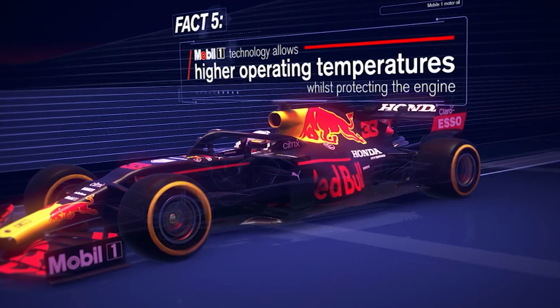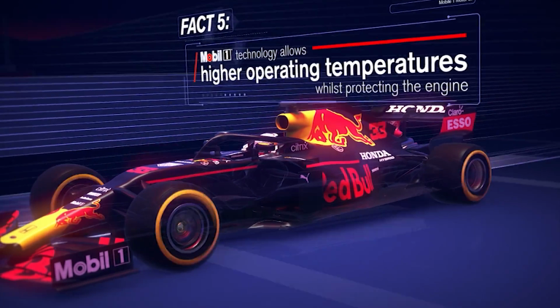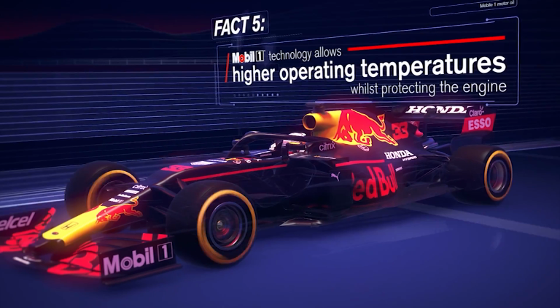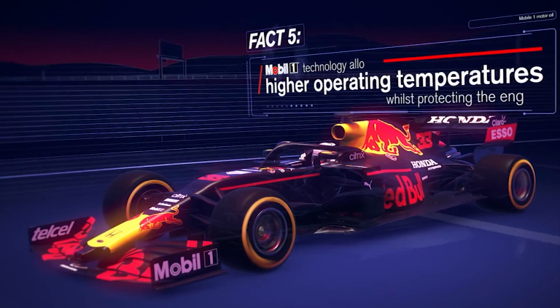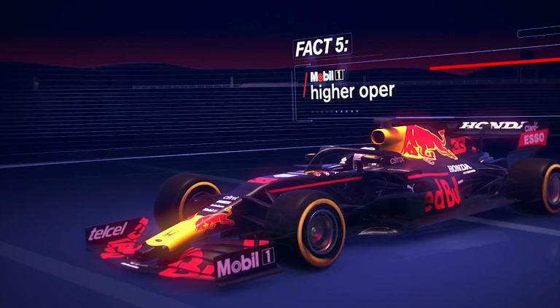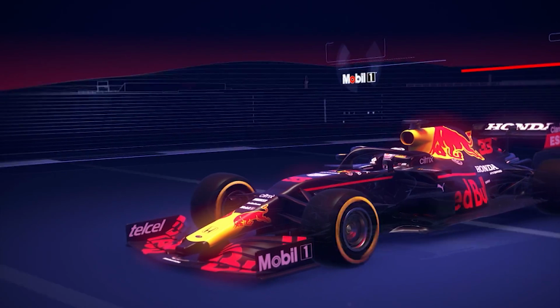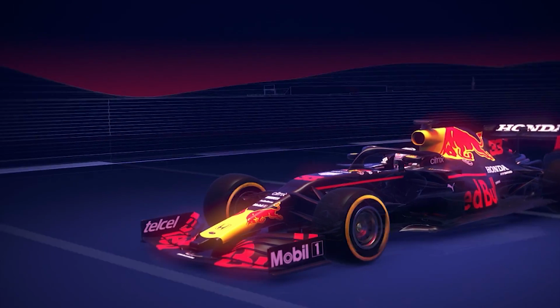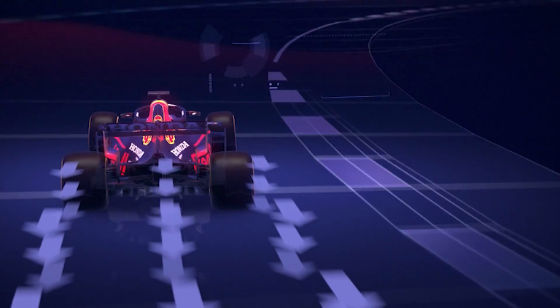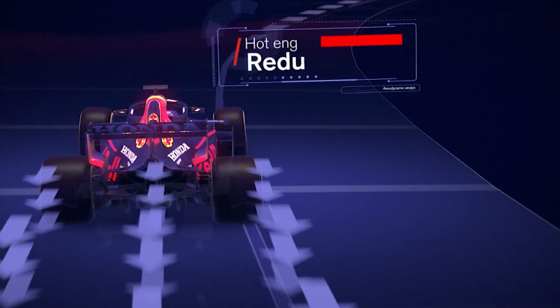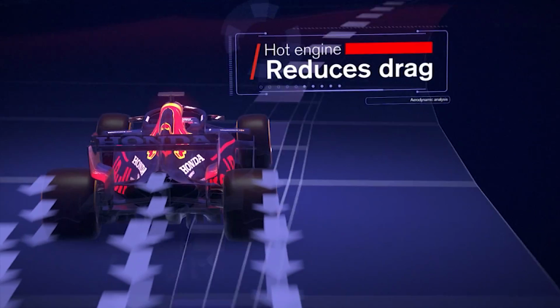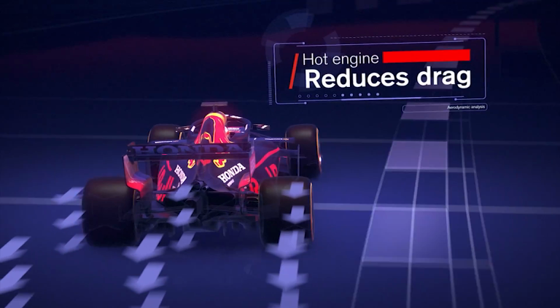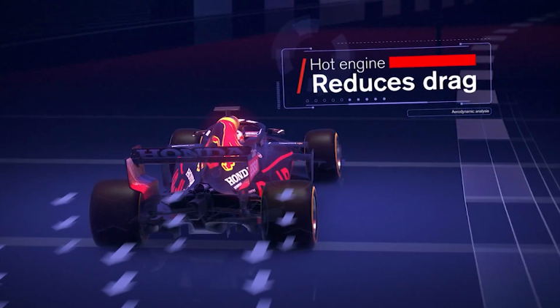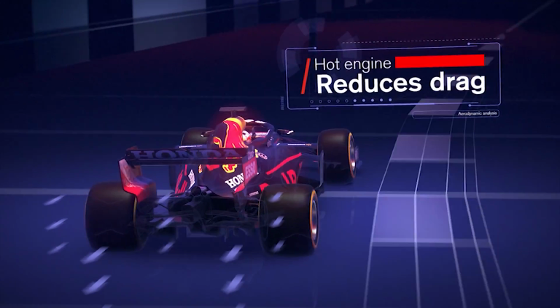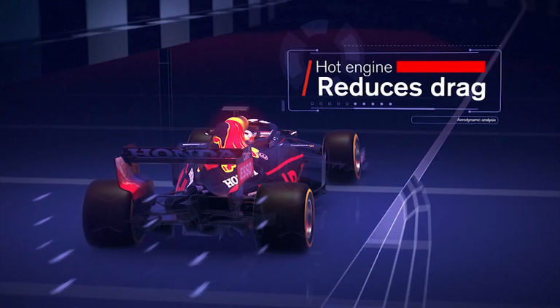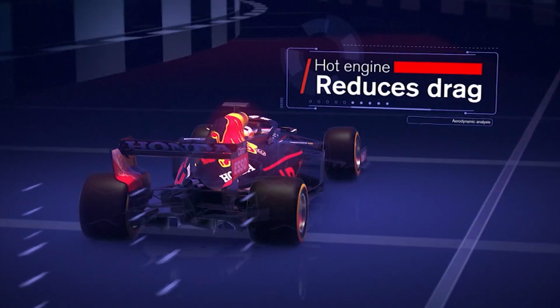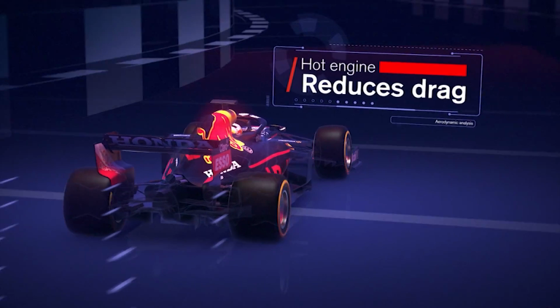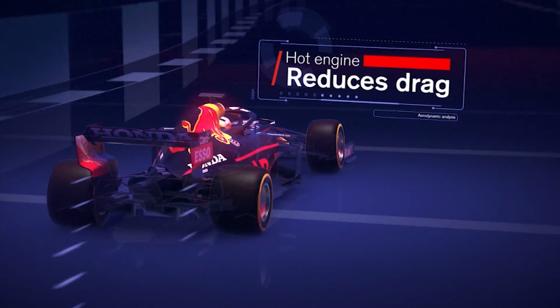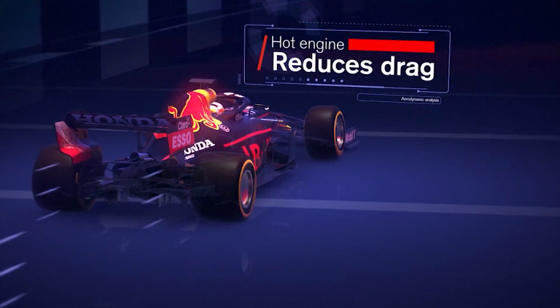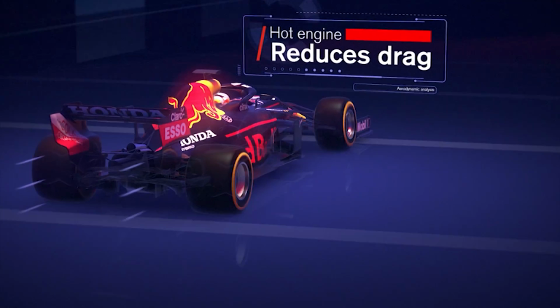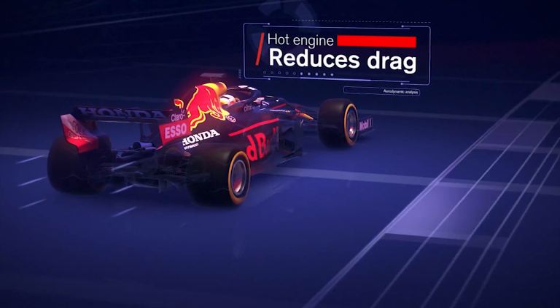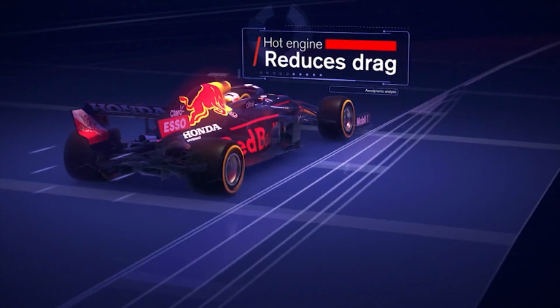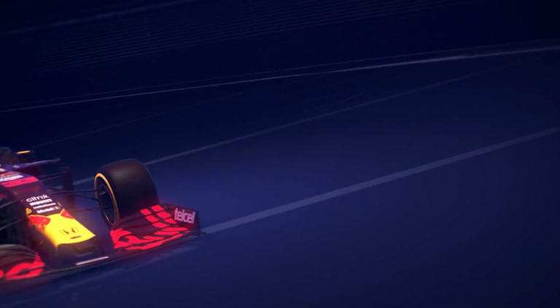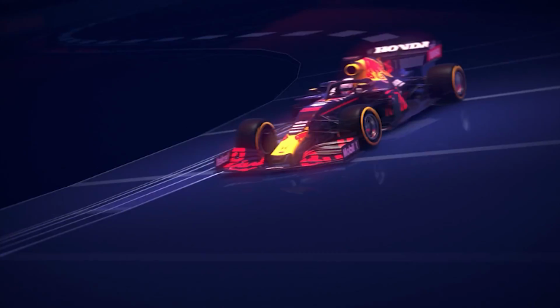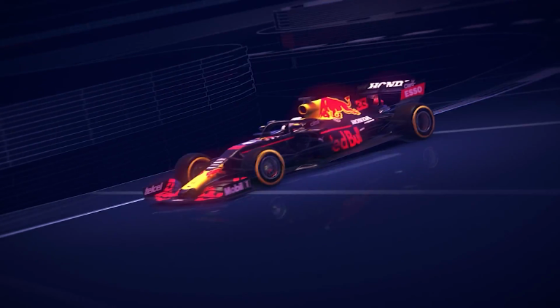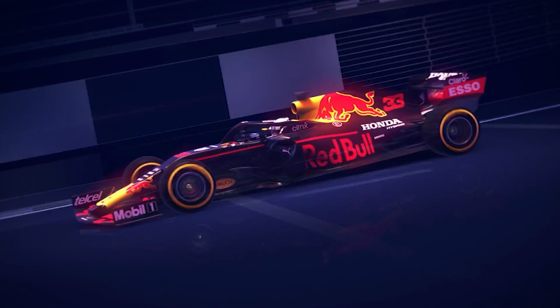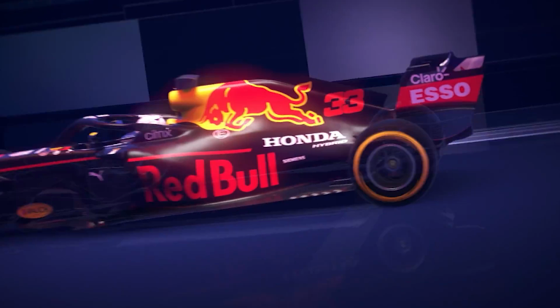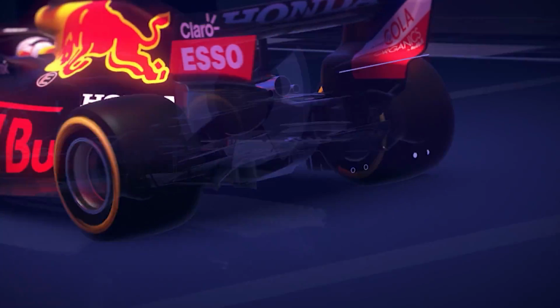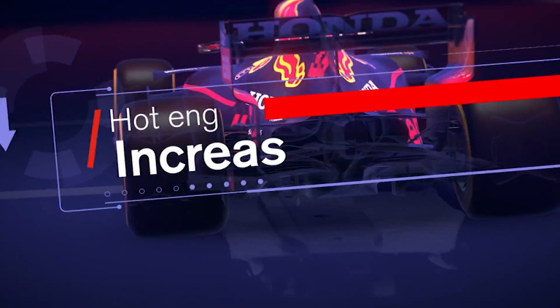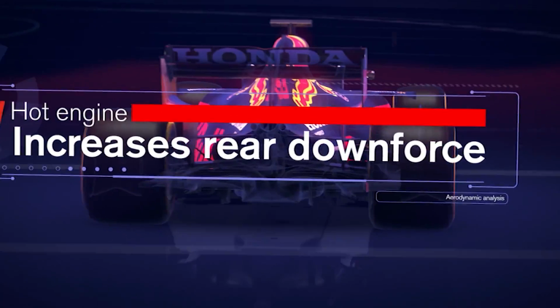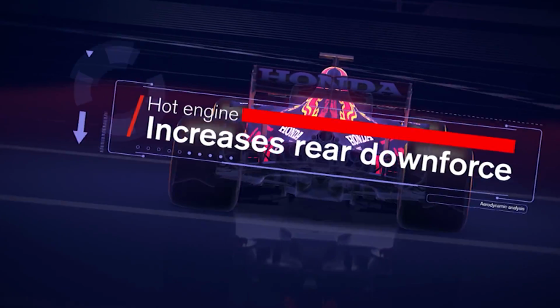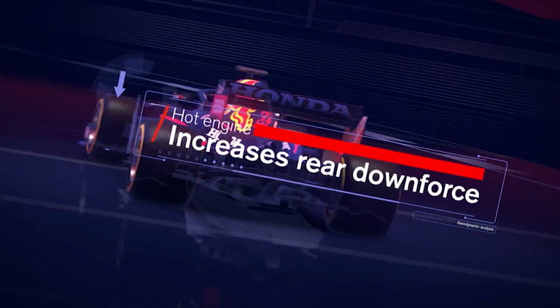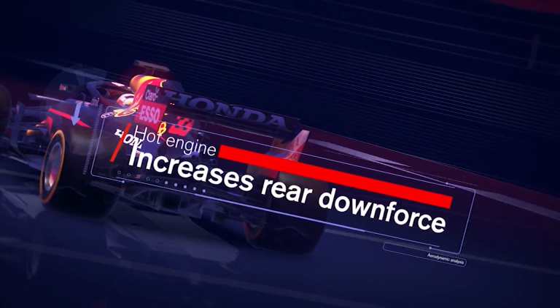Why run an engine hot in the first place? Well, firstly, it can reduce drag by re-optimizing the radiator and aero packaging. And secondly, it can increase rear downforce, achieved through aerodynamic improvements to the exit ducts.